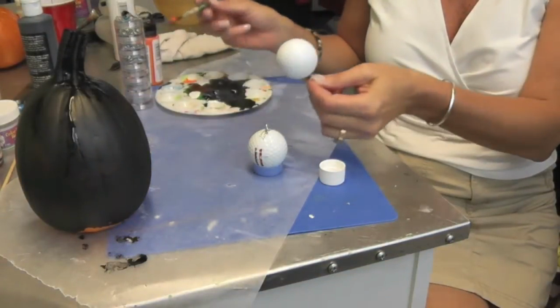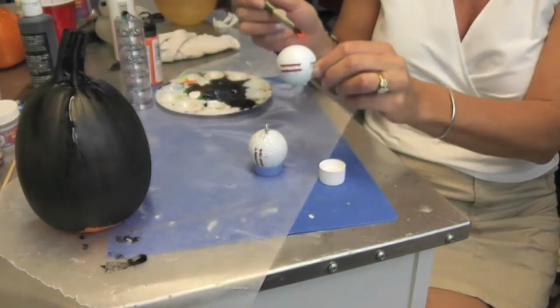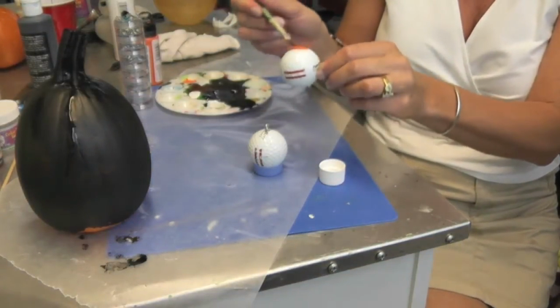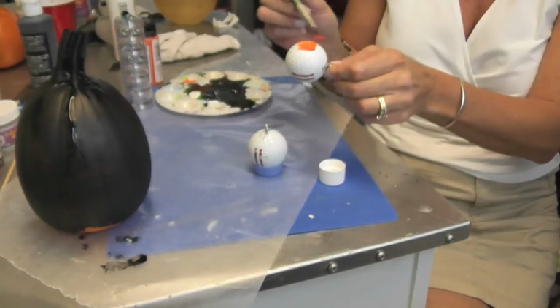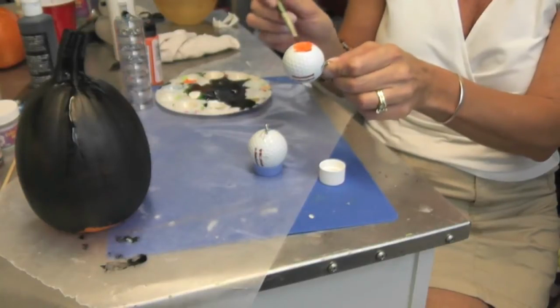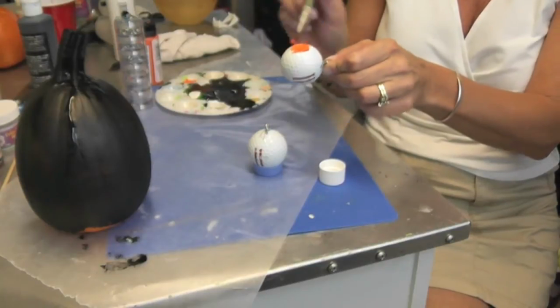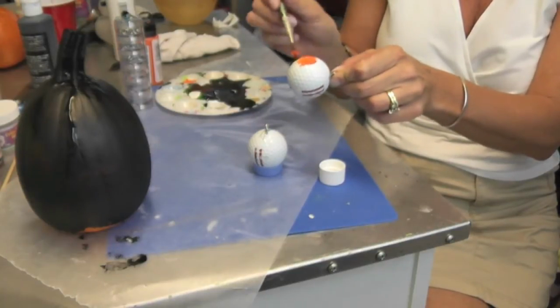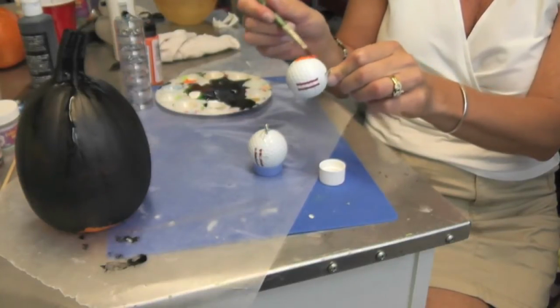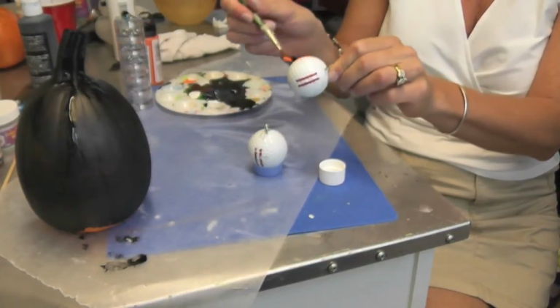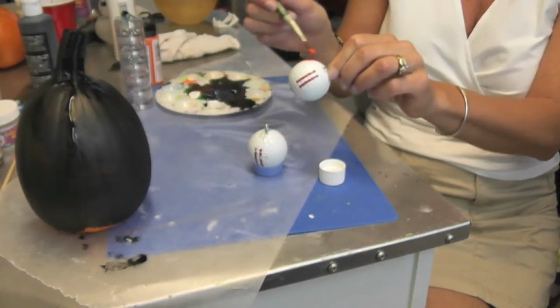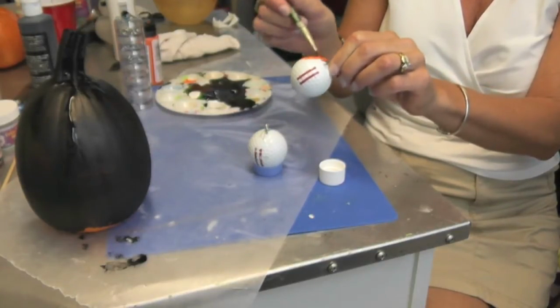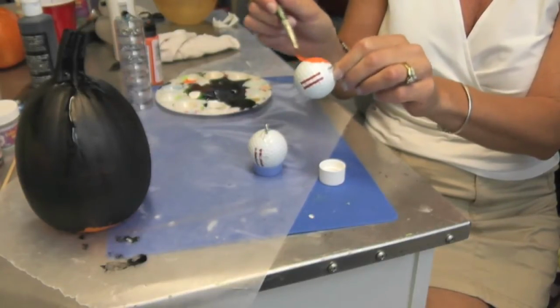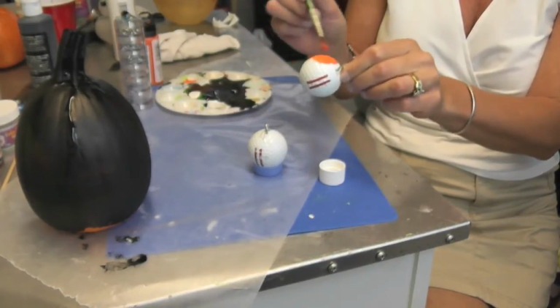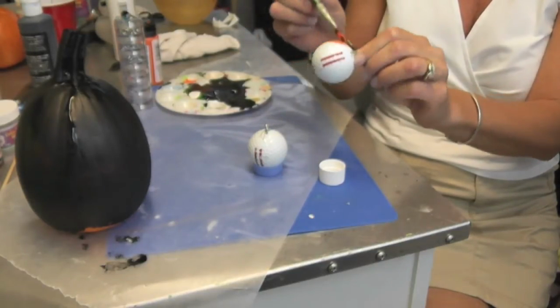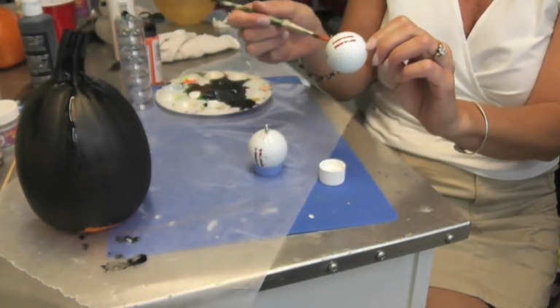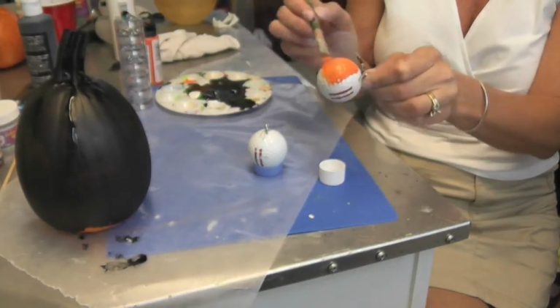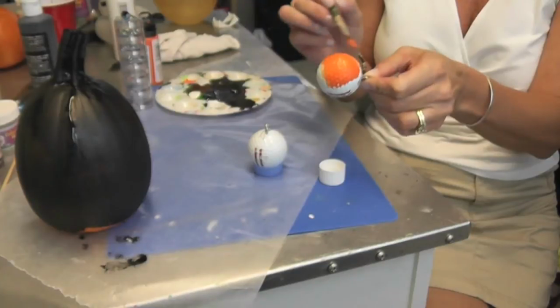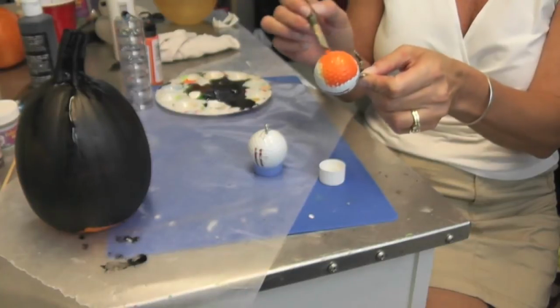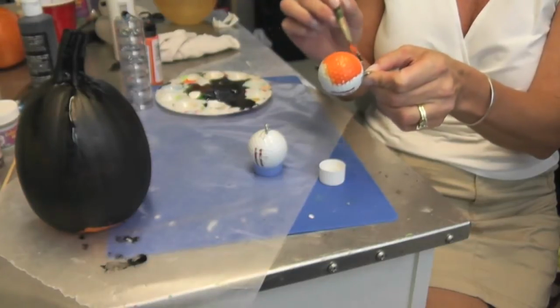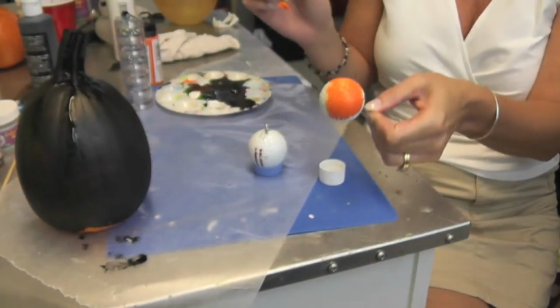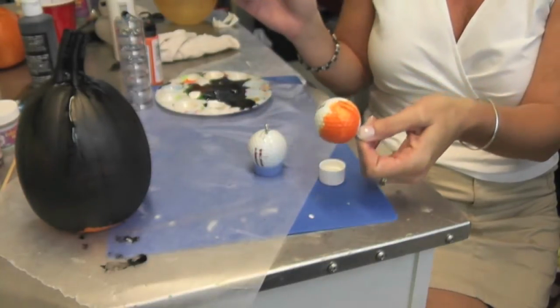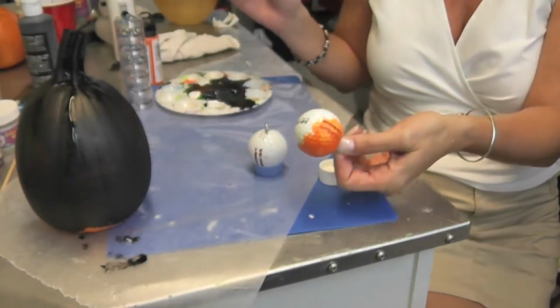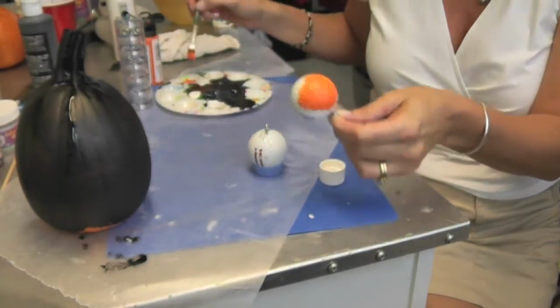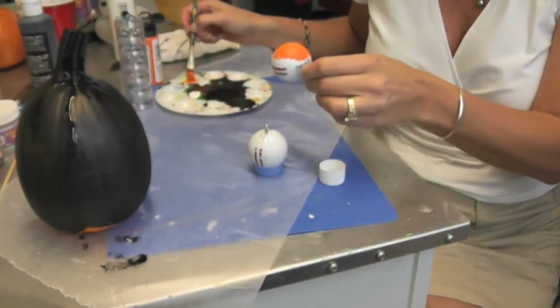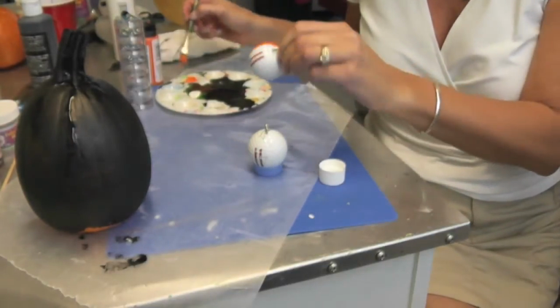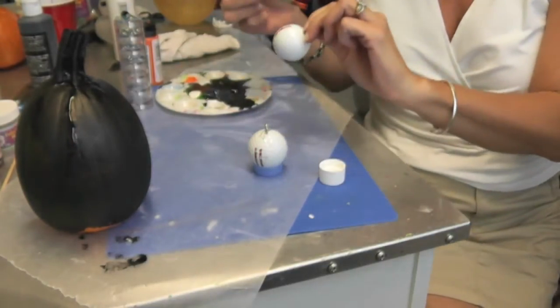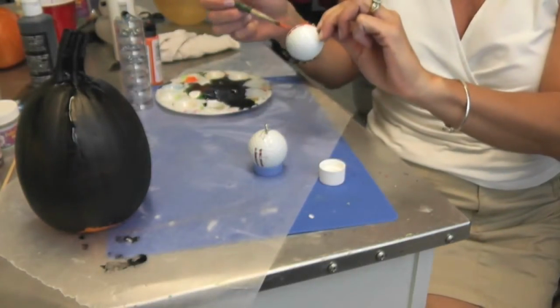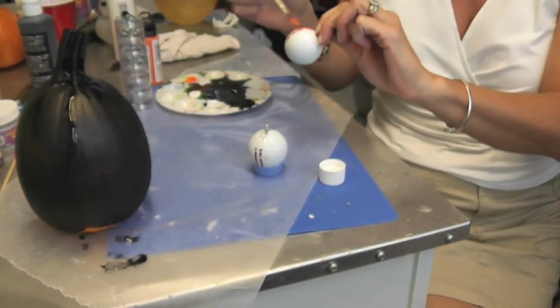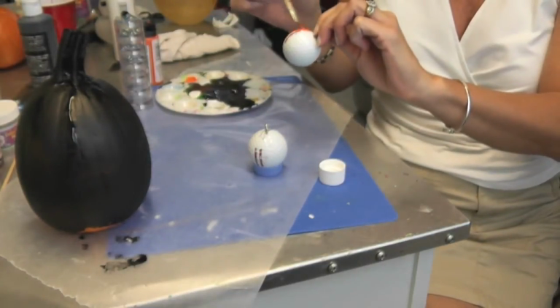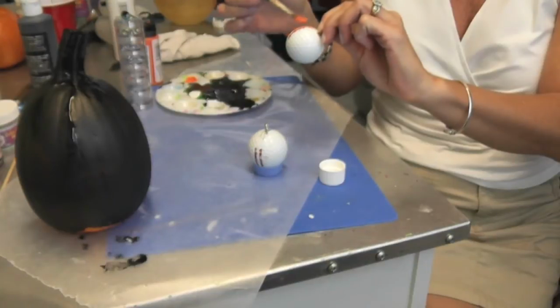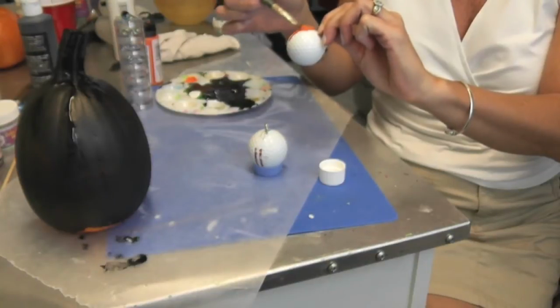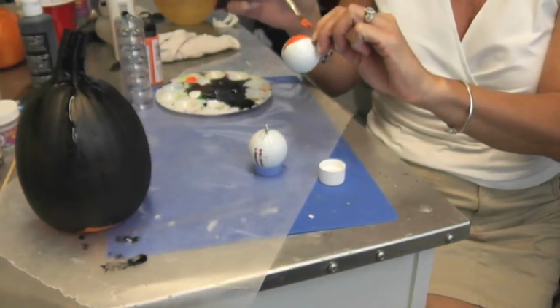Then all you want to do is take your orange acrylic paint and paint them. It will probably take two, maybe three coats depending on your paint and the writing on the golf ball.